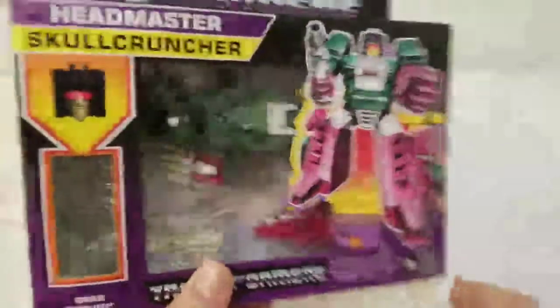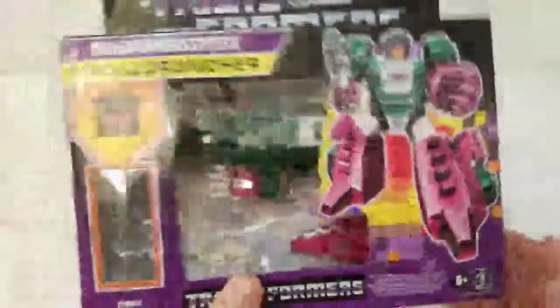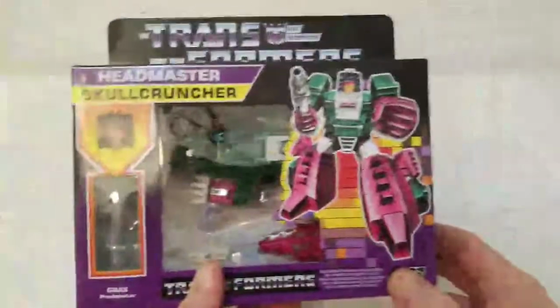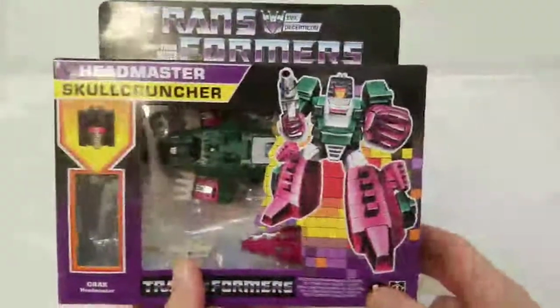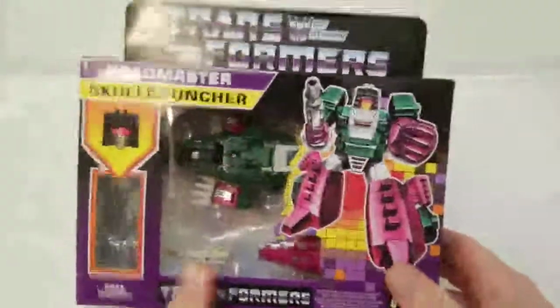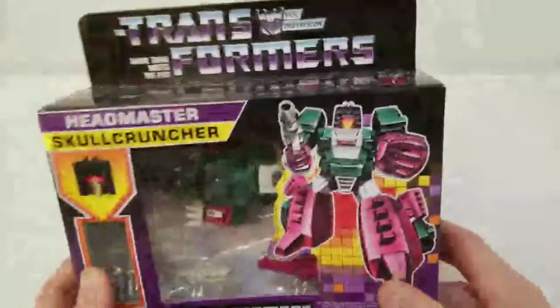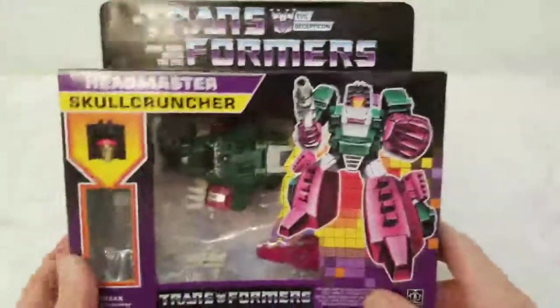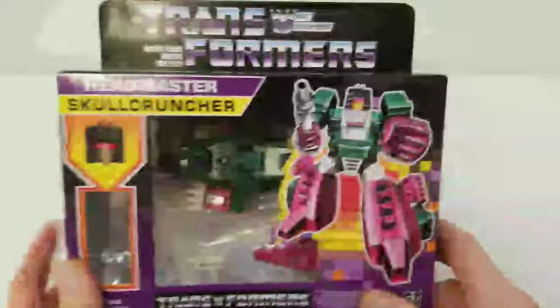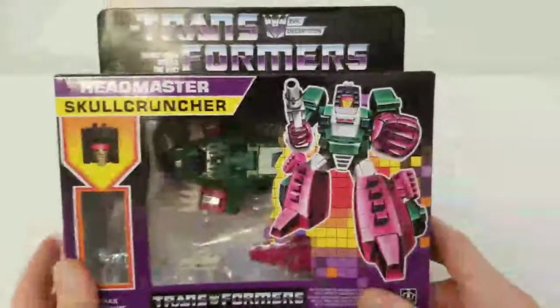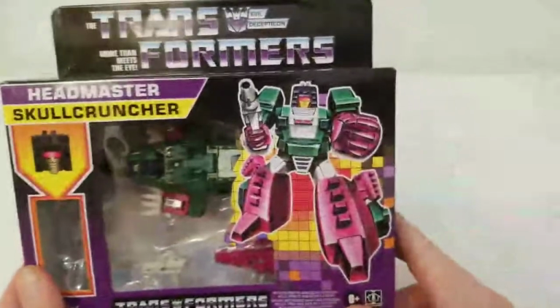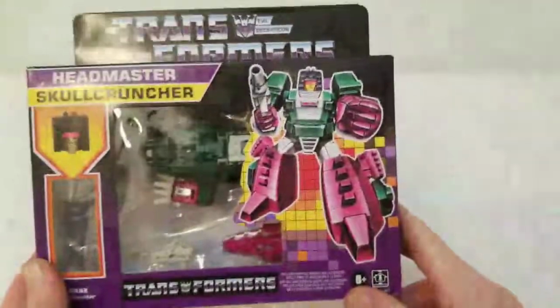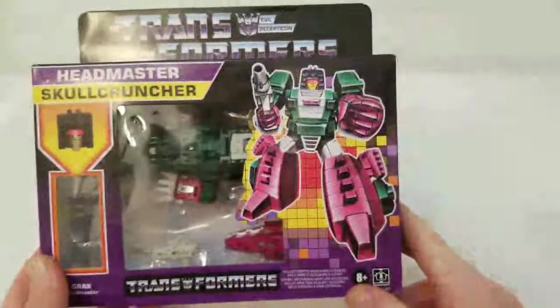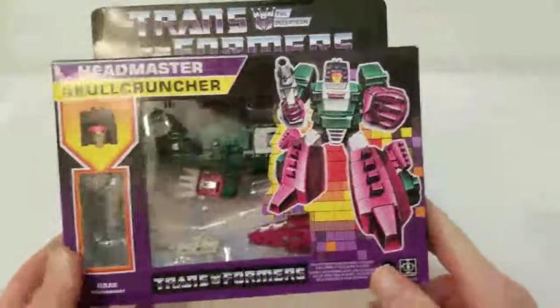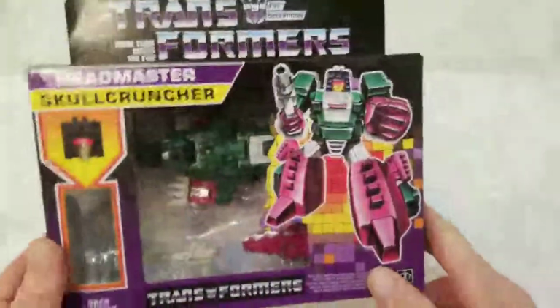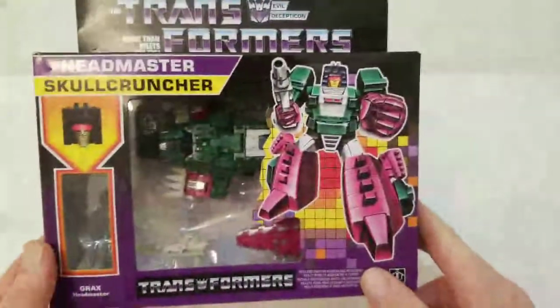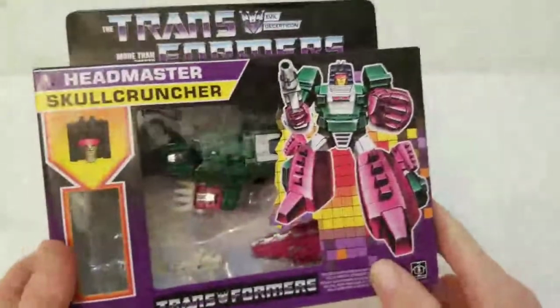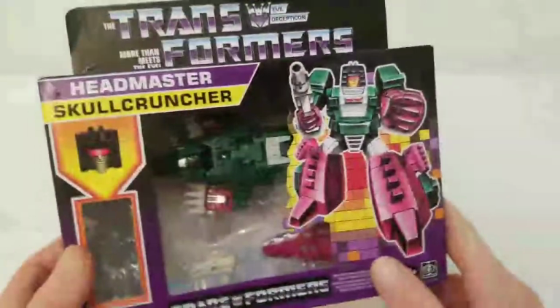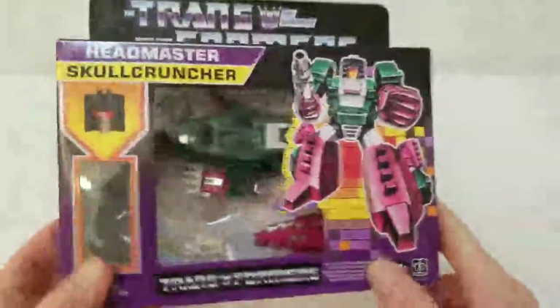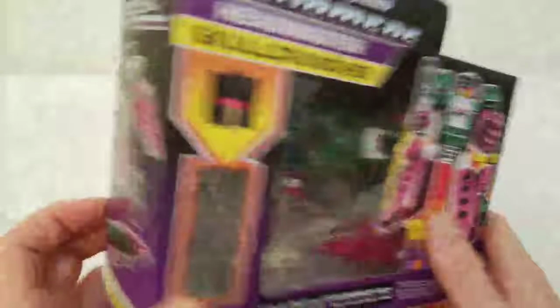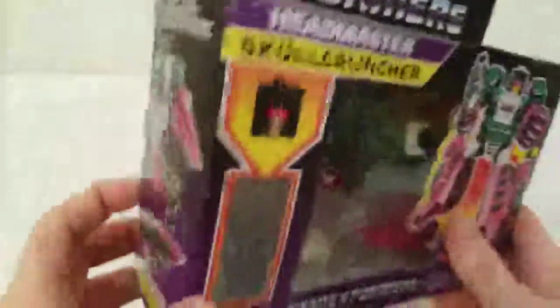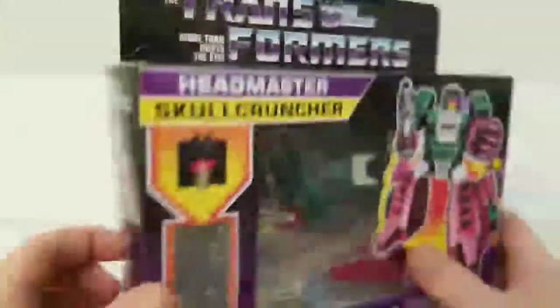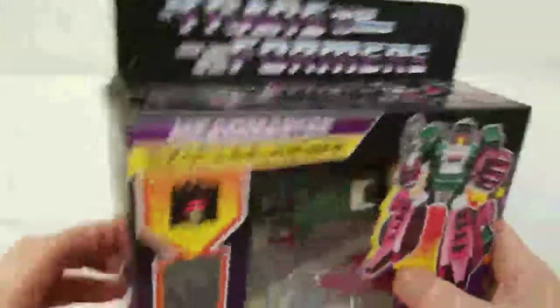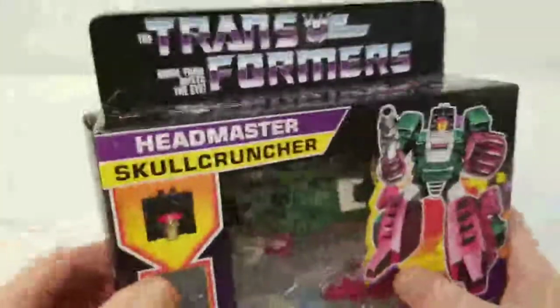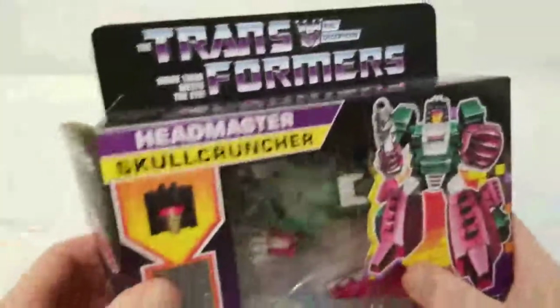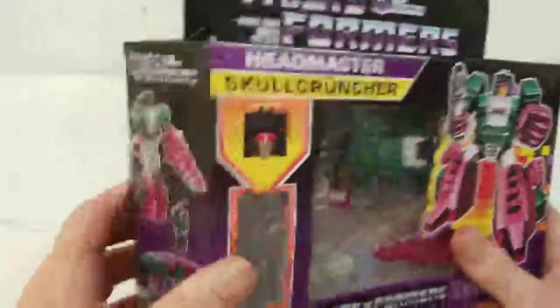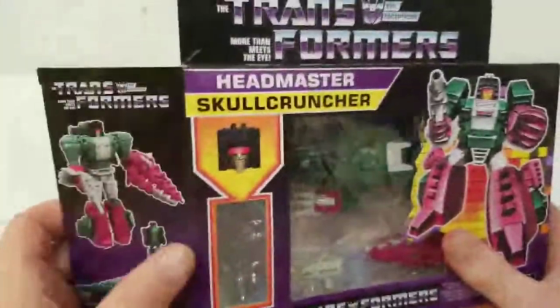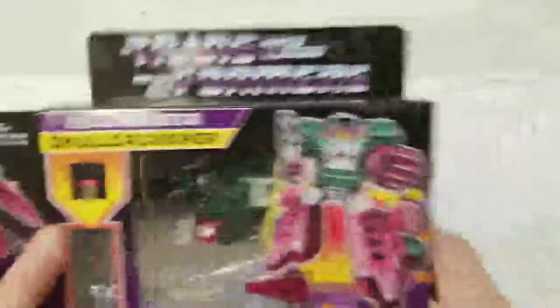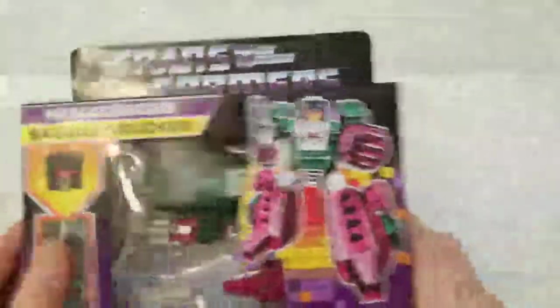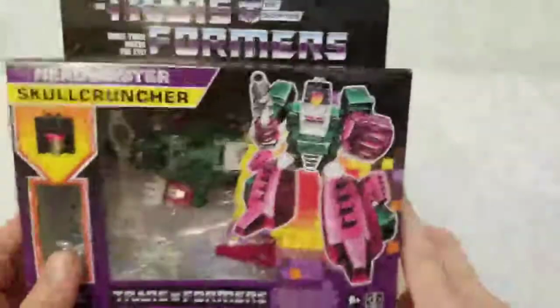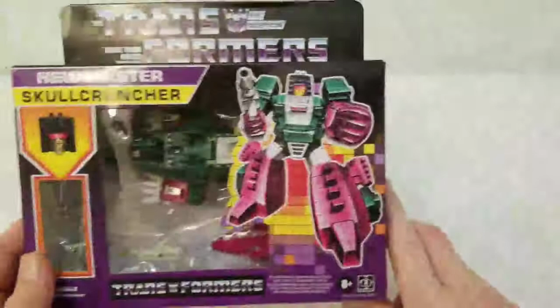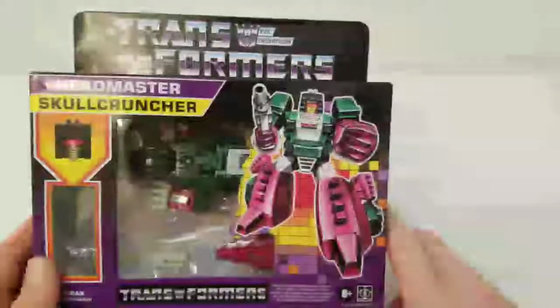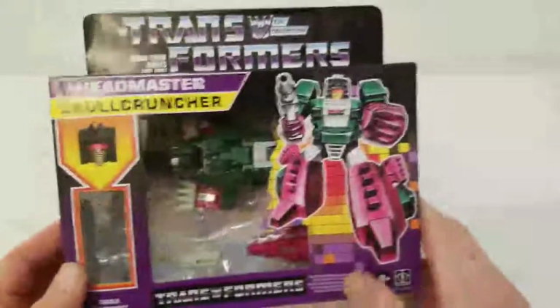Anyways, I'm glad it worked out because I can review him, and I'll get another one in better shape at some point. So we're going to open him up — this is the guy we're going to review, by the way: Skull Cruncher.